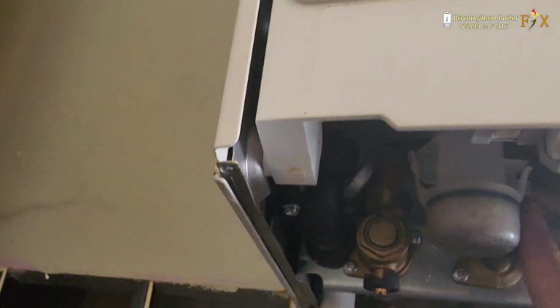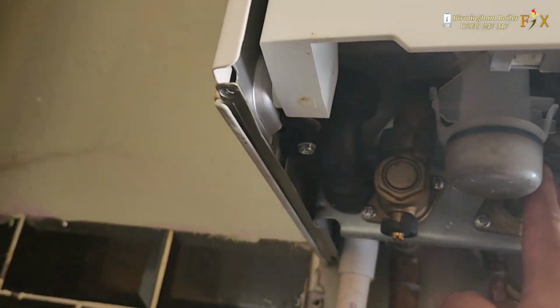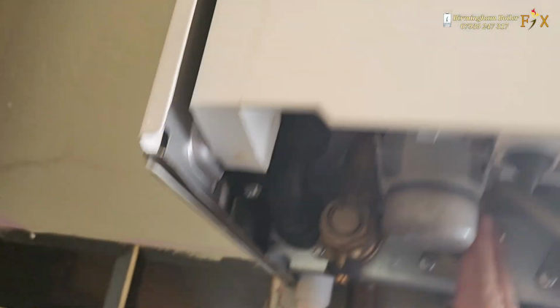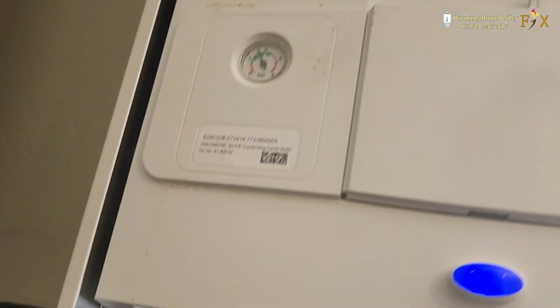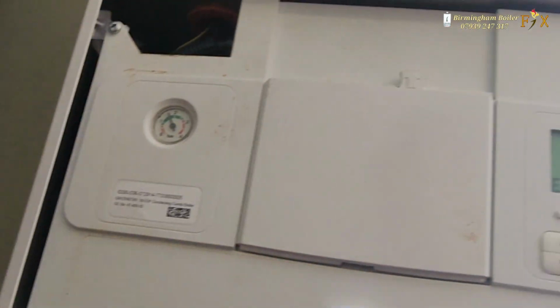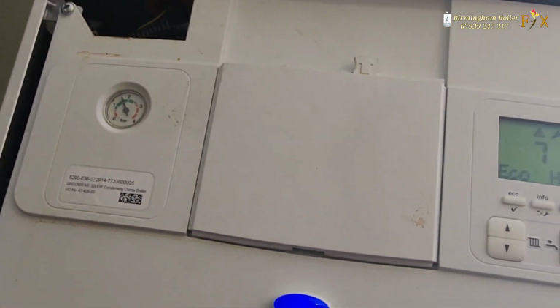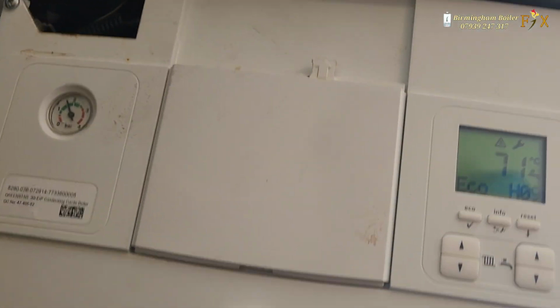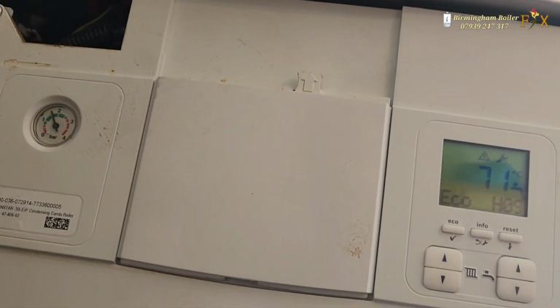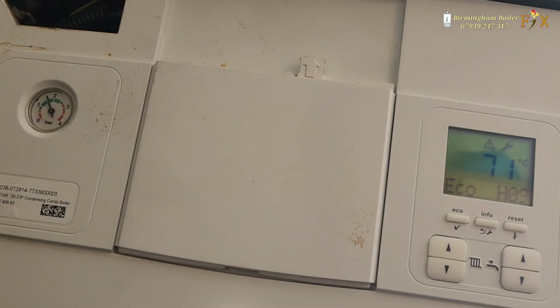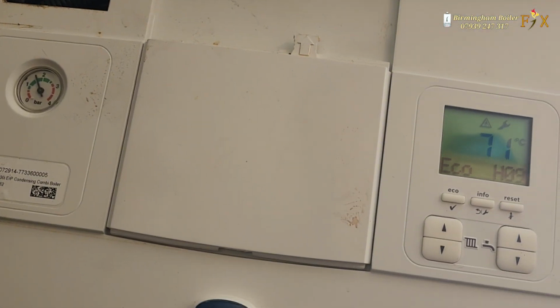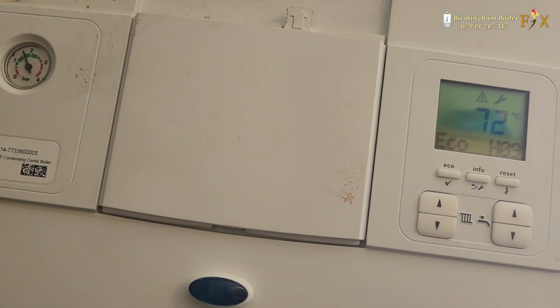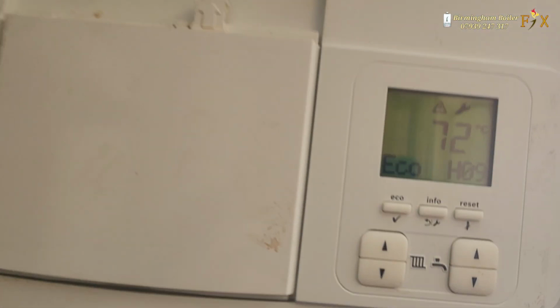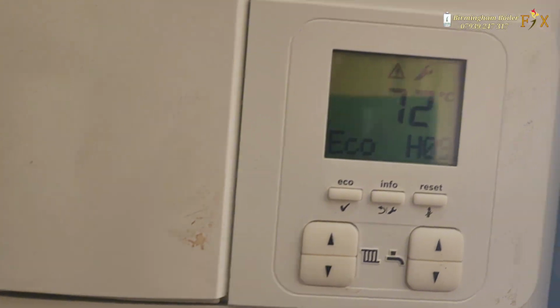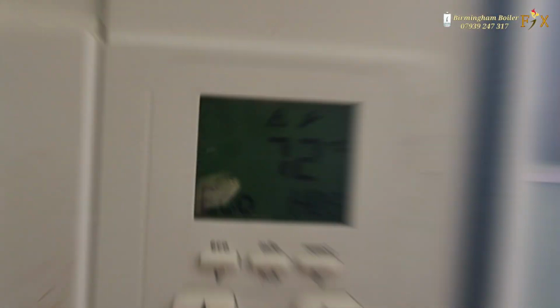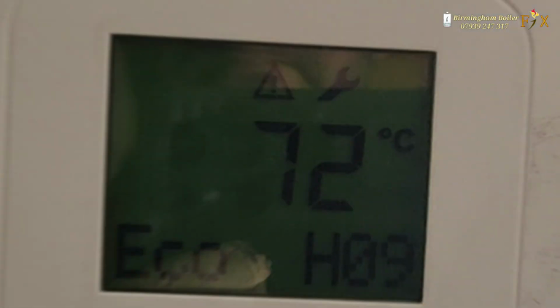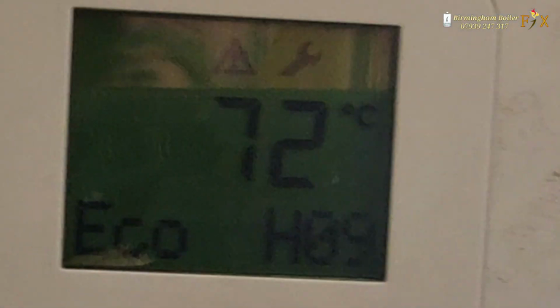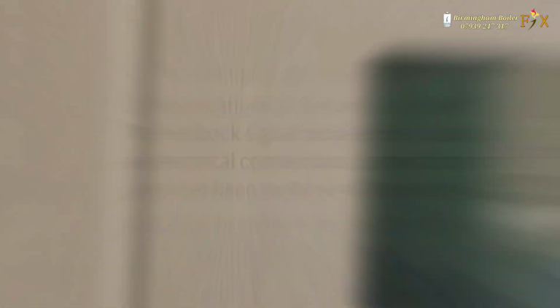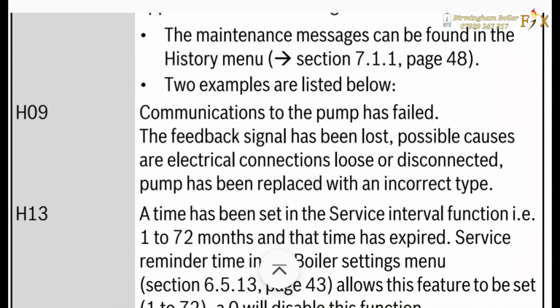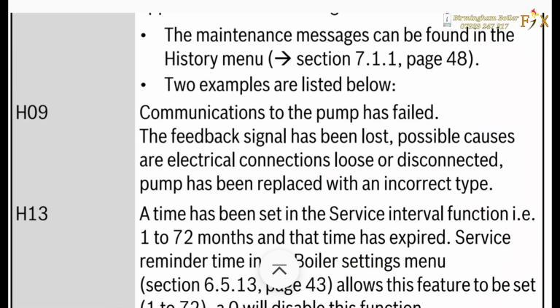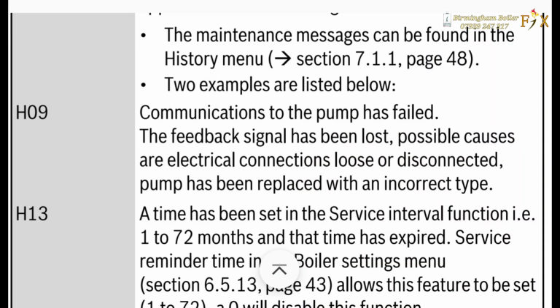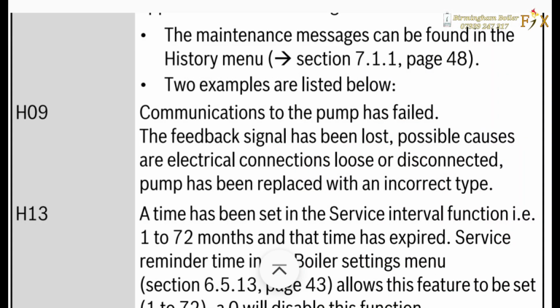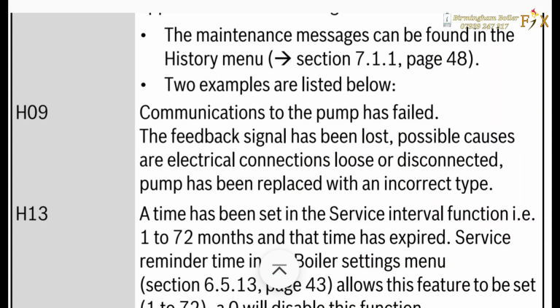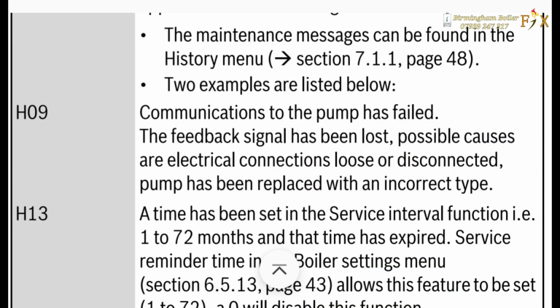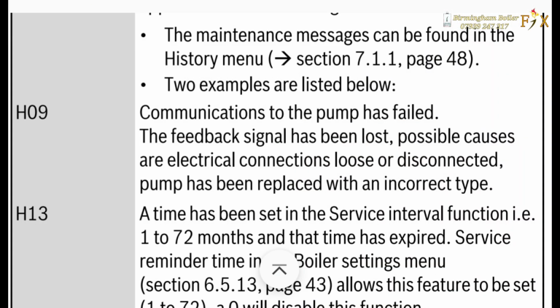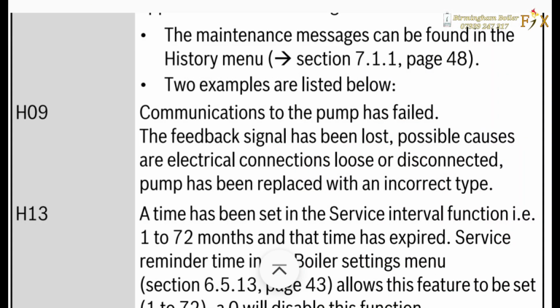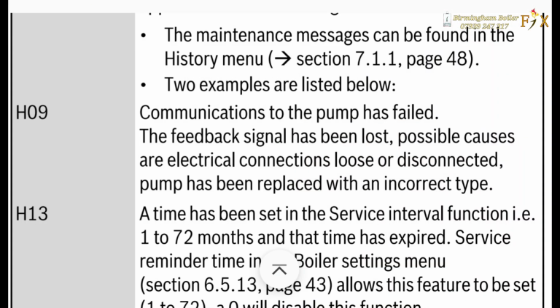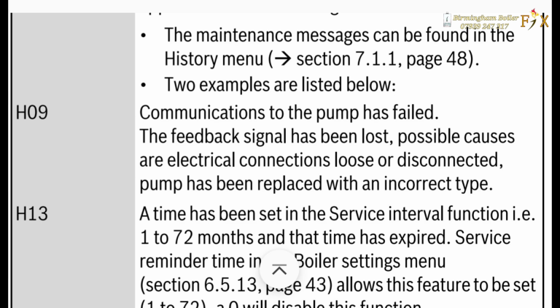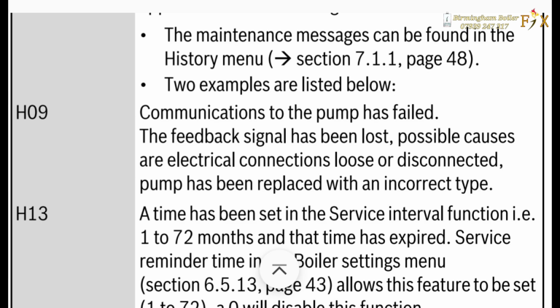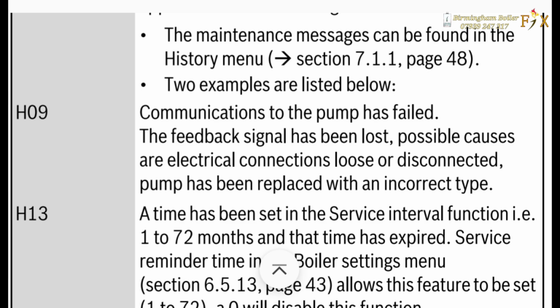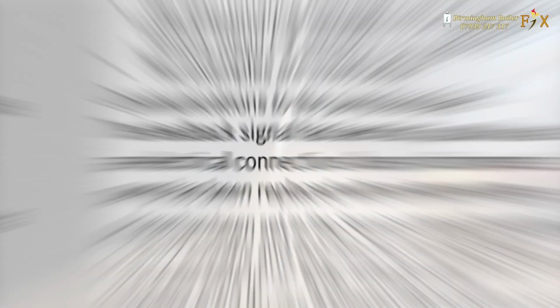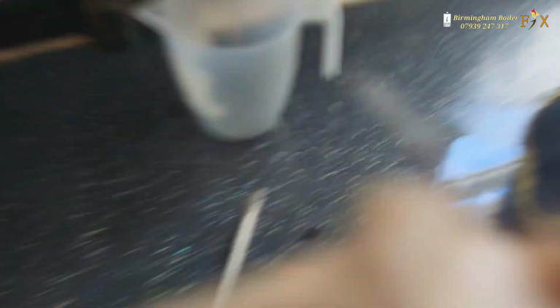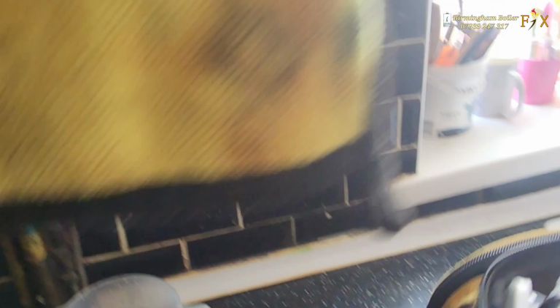The temperature has gone up to 72°C and the boiler is displaying H09. According to the manufacturer's instructions, H09 is a communication fault between the circuit board and the pump — and that's all the help we got from them.